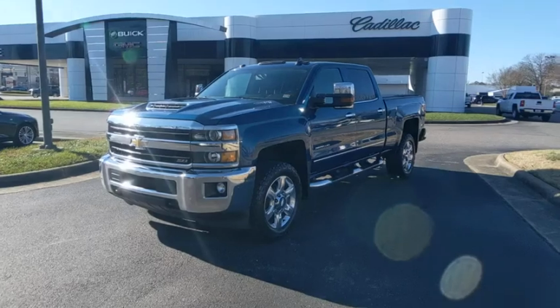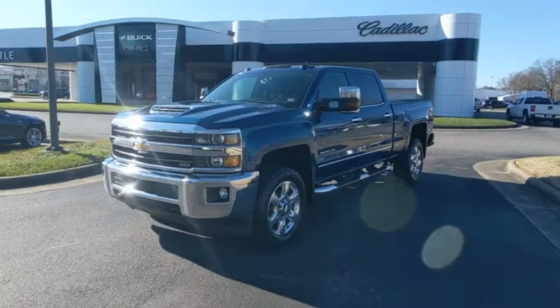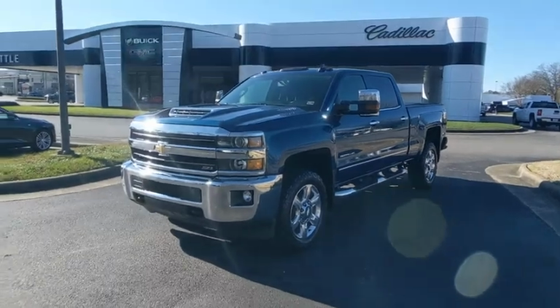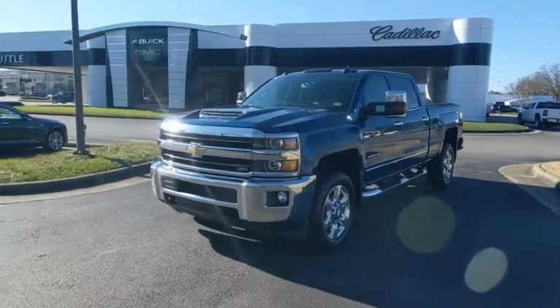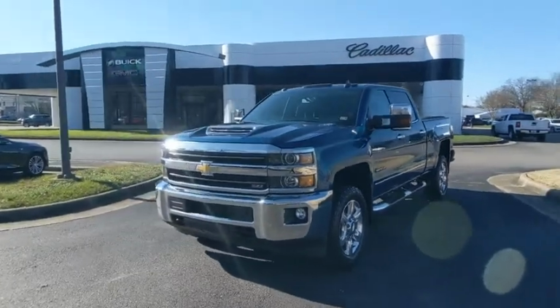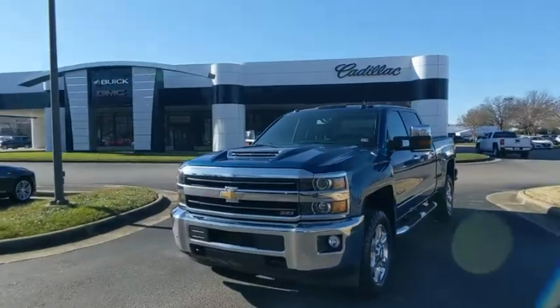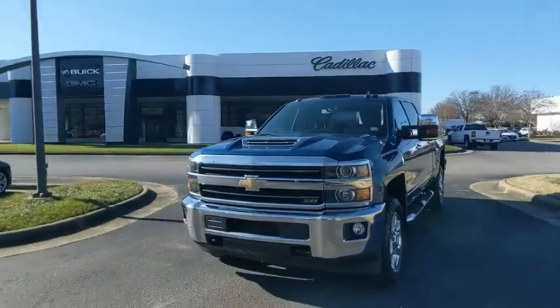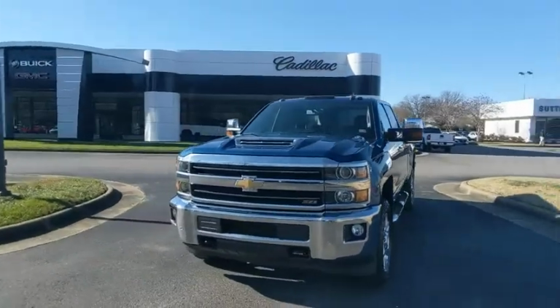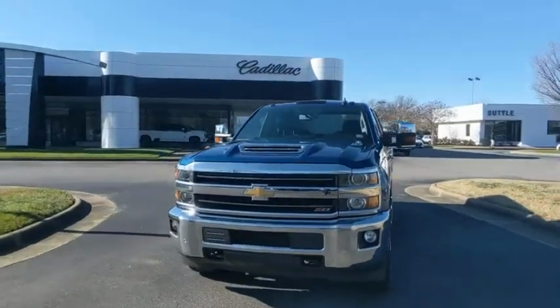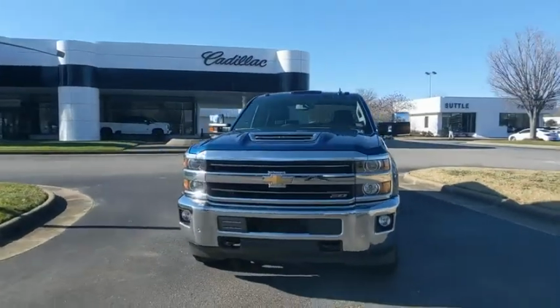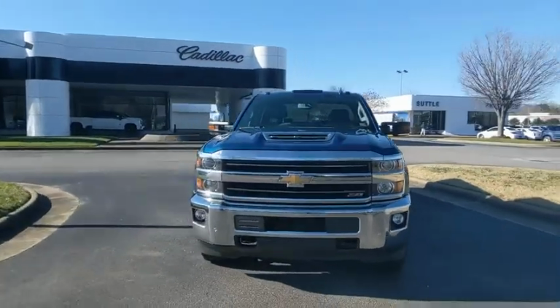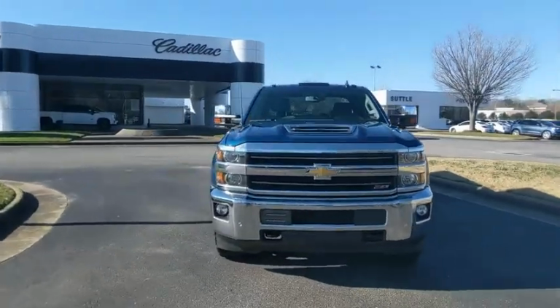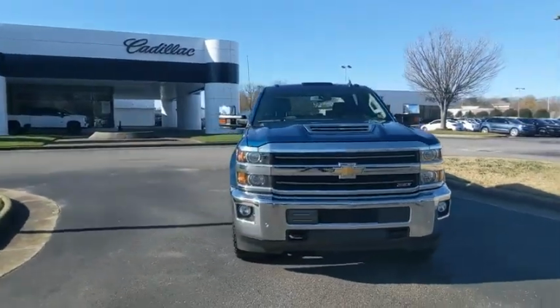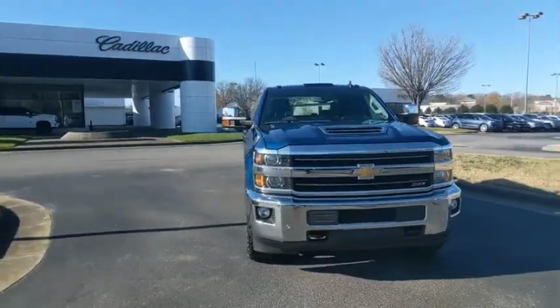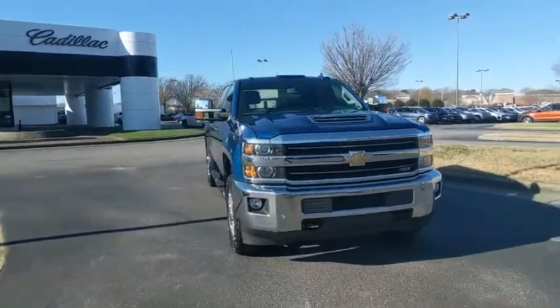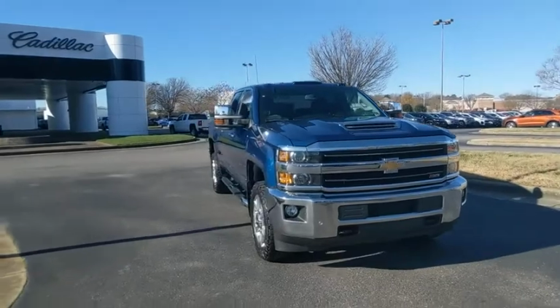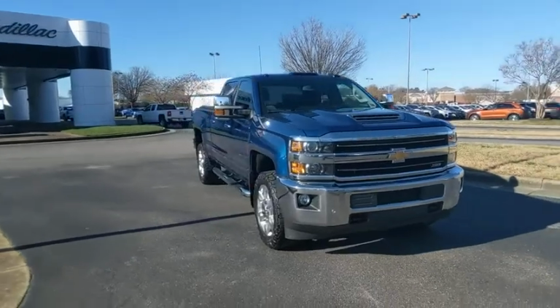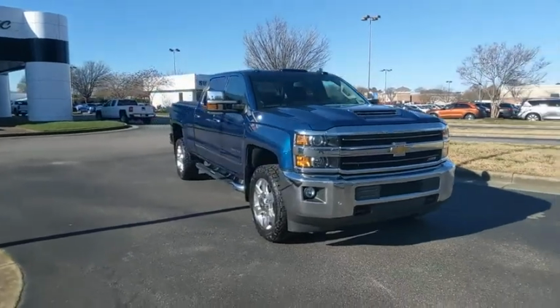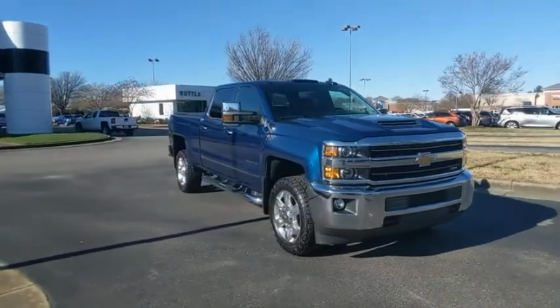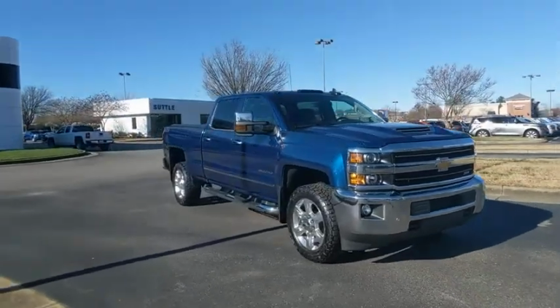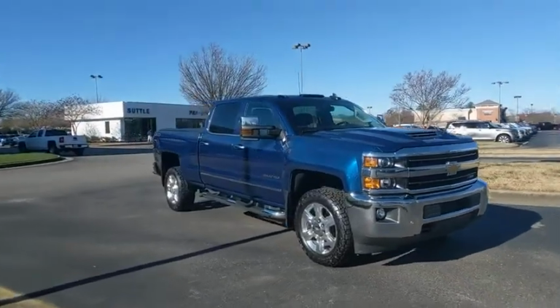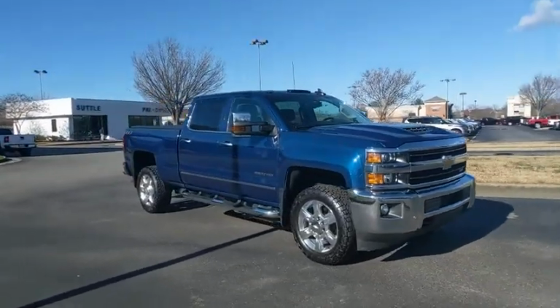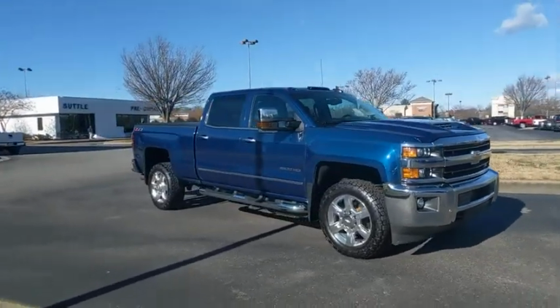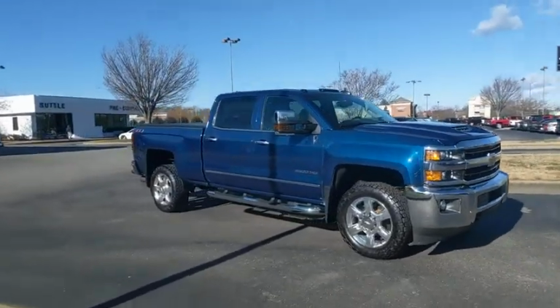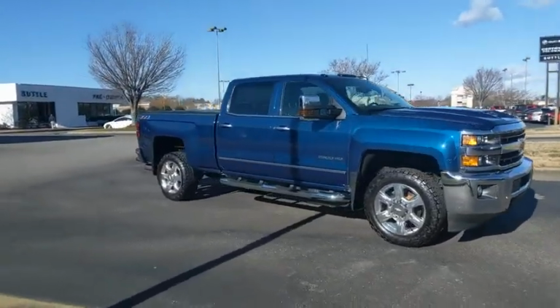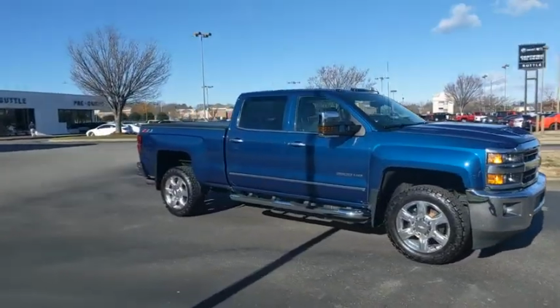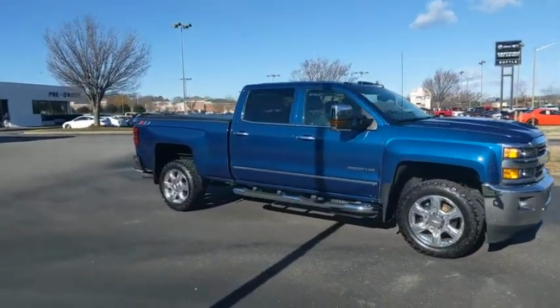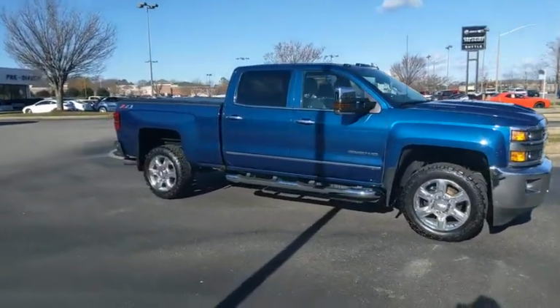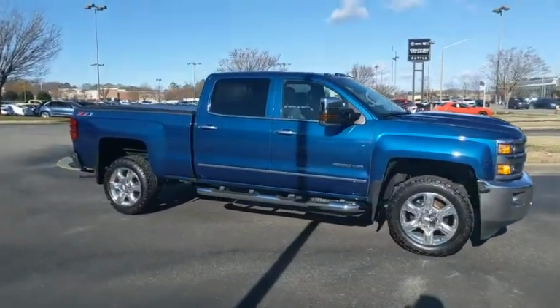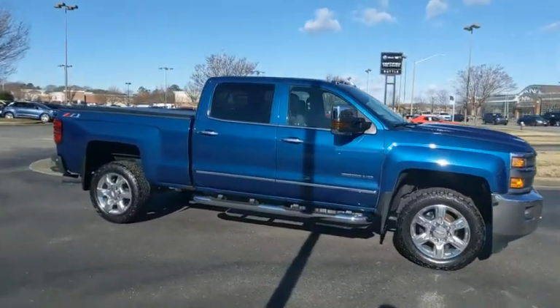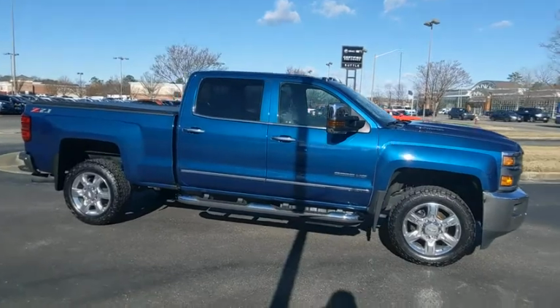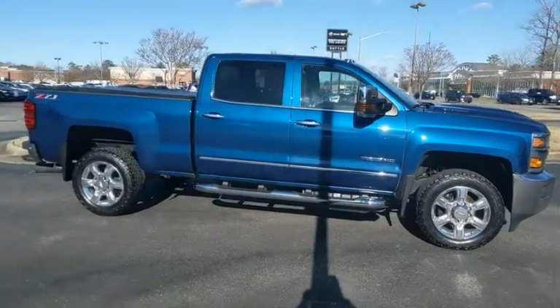You are going to love a 2019 Chevrolet Silverado 2500 HD. This pickup truck pulls unlike any other. This vehicle has less than 75,000 miles.